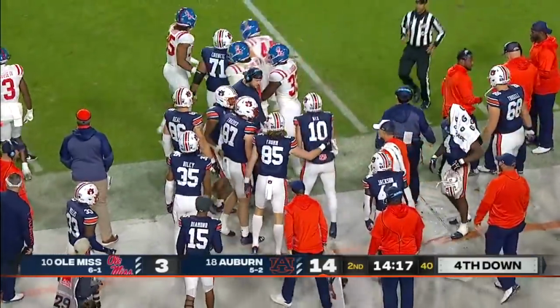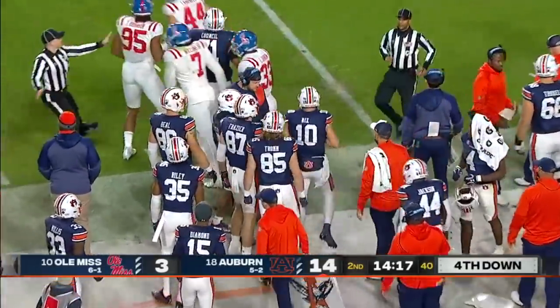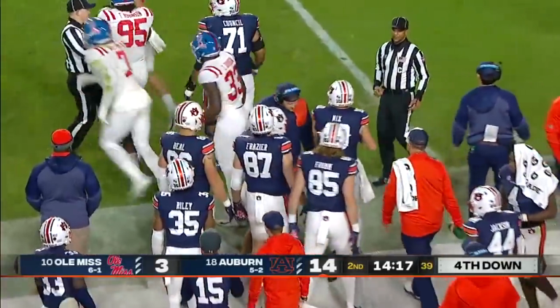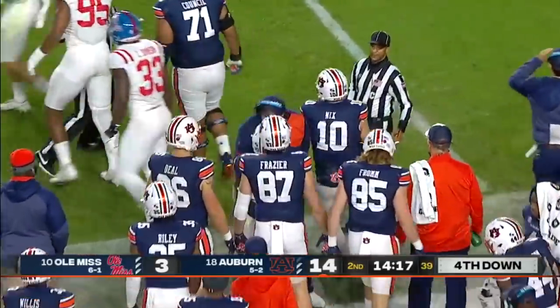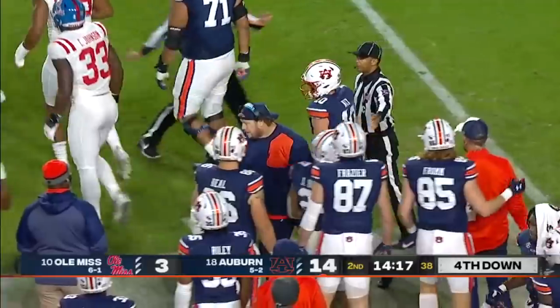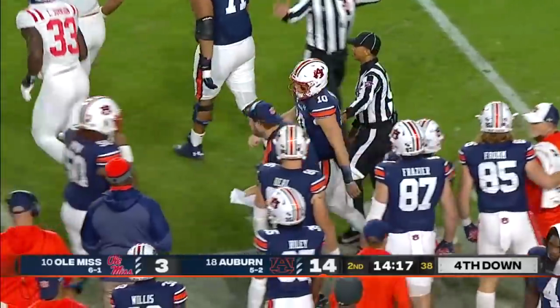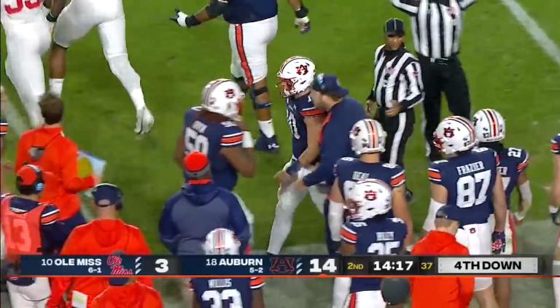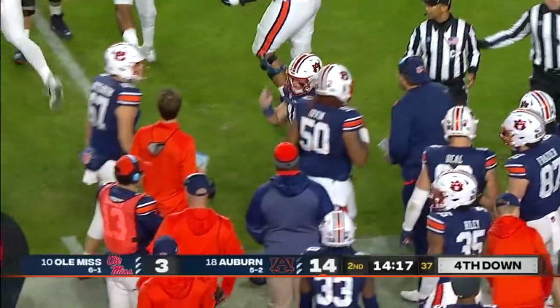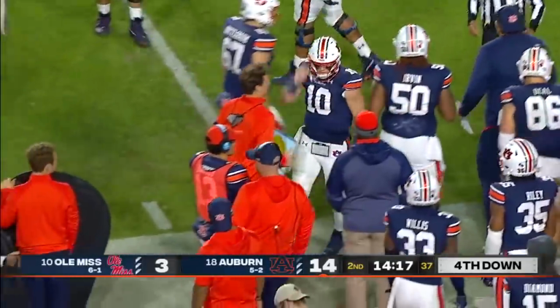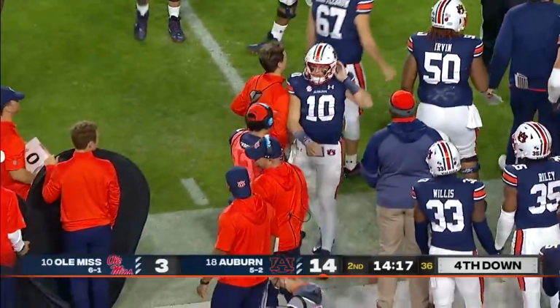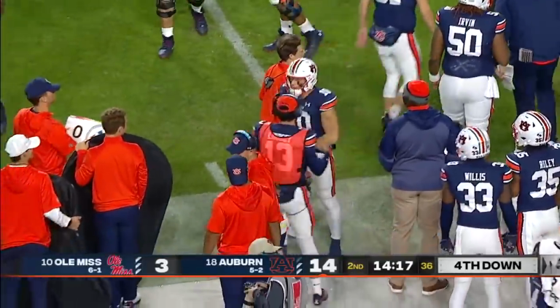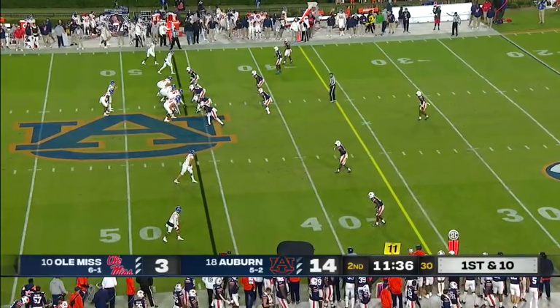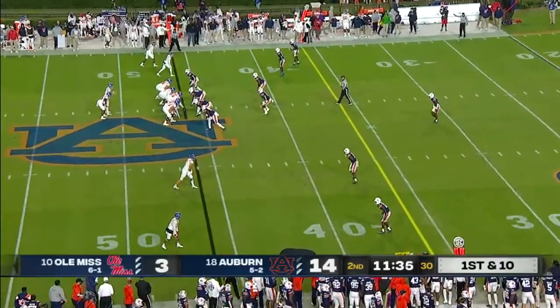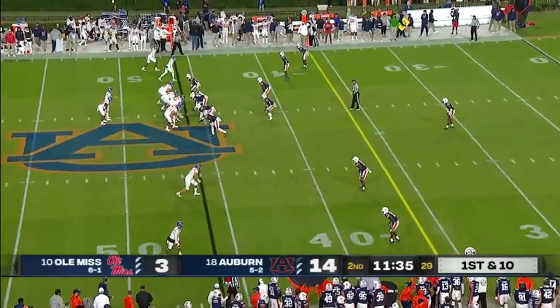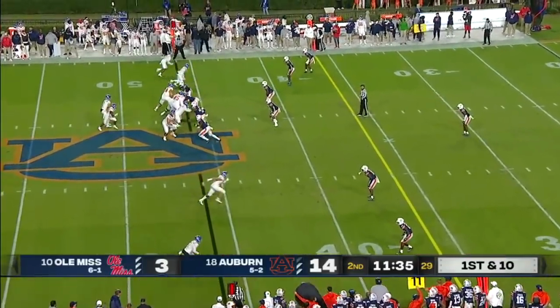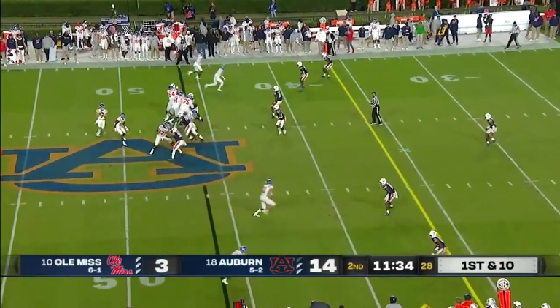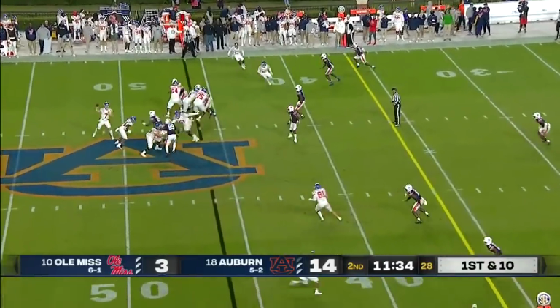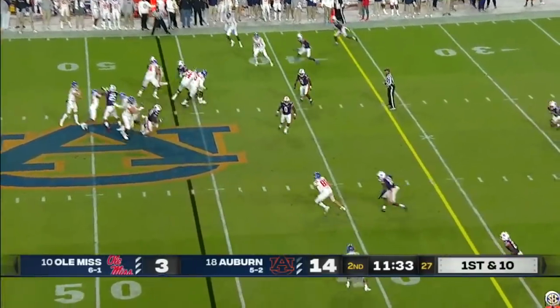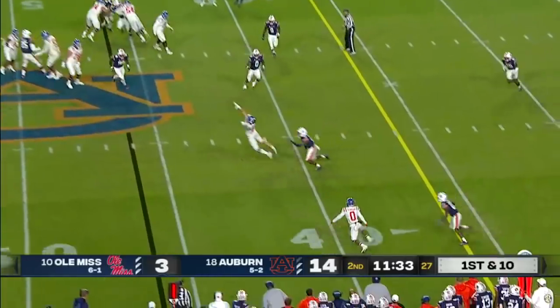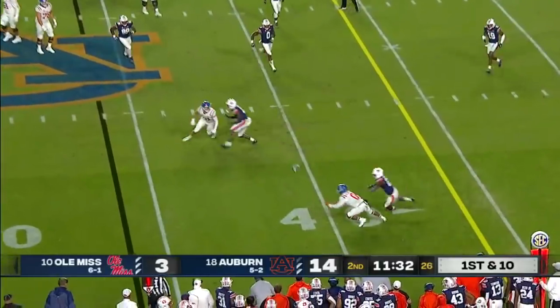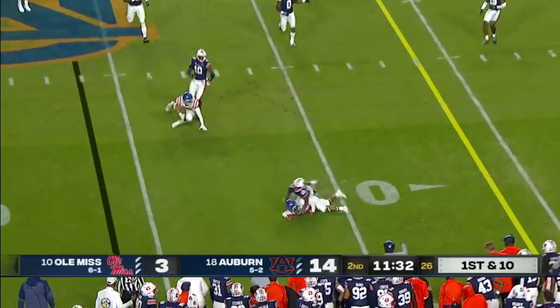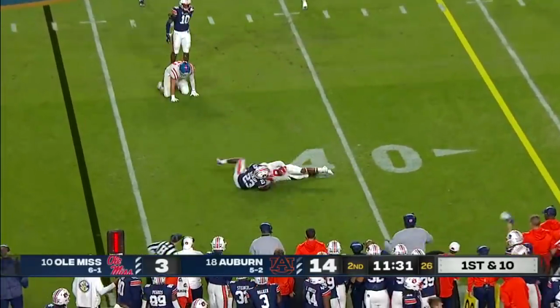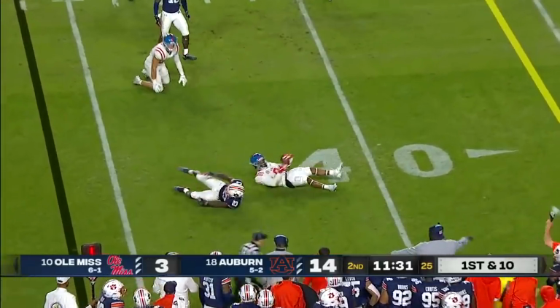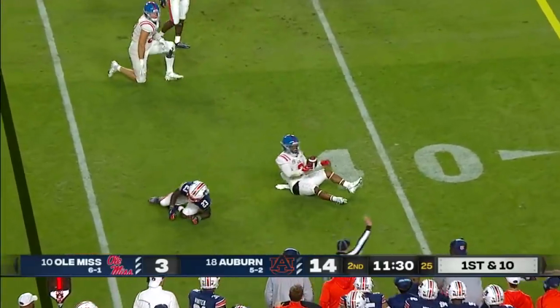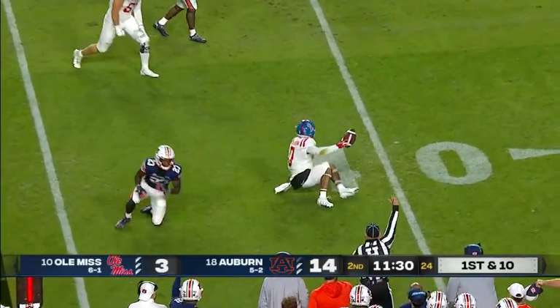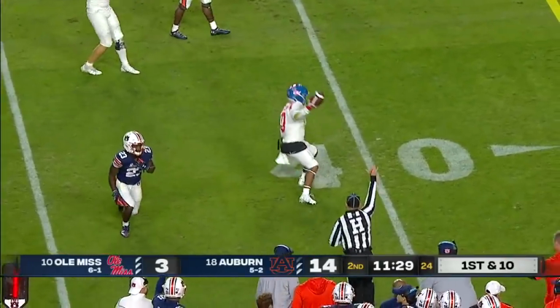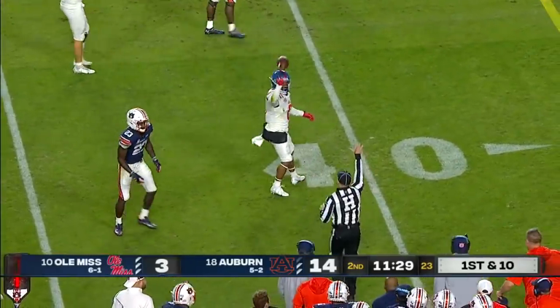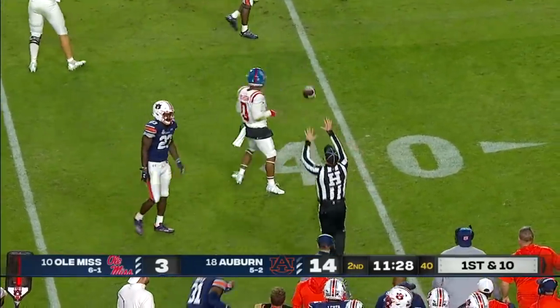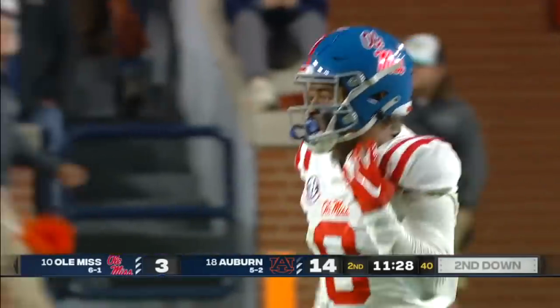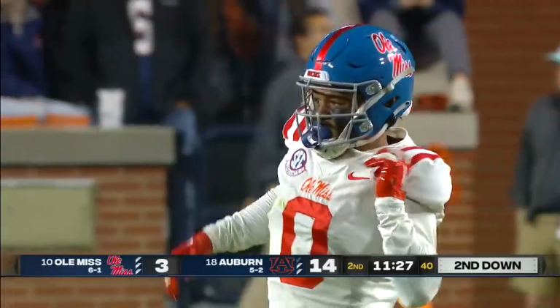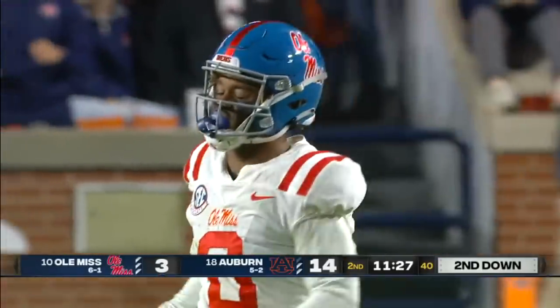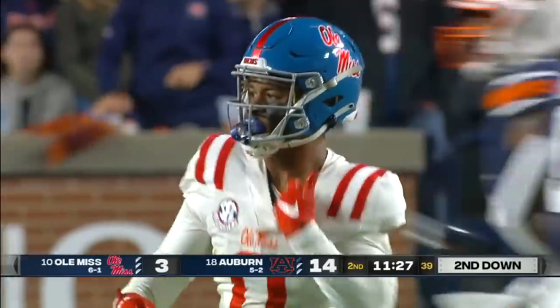That actually worked out better for the Rebels as he kept retreating. We wondered during the break if they might go to him at quarterback, but he doesn't really see reps in practice much at quarterback. A deflection off one Rebel, and it's caught by Jaquard Pearson.